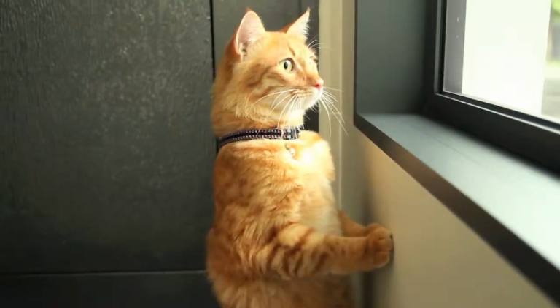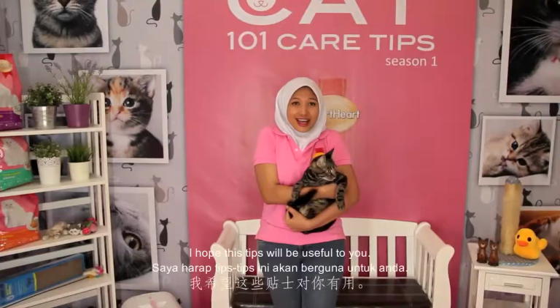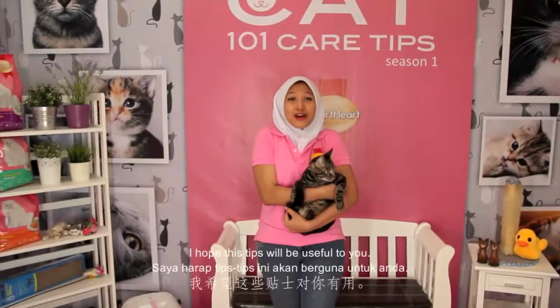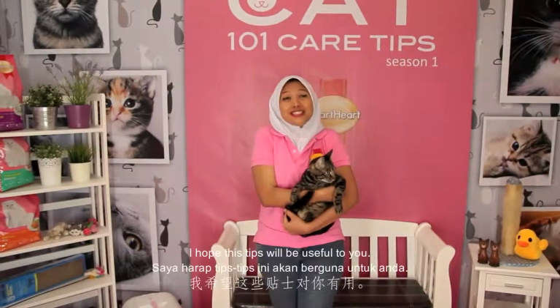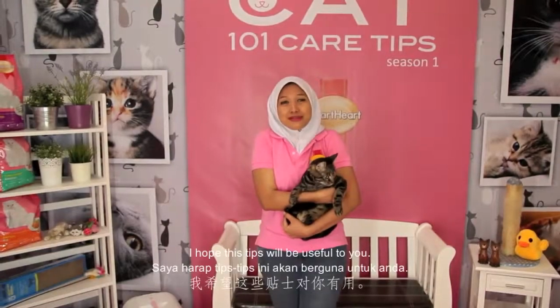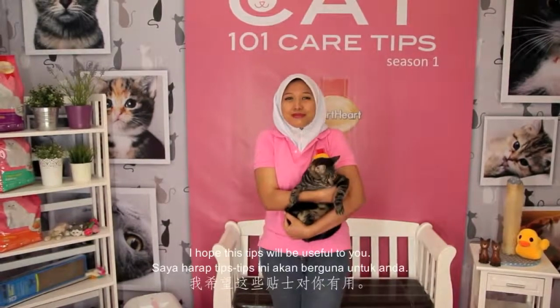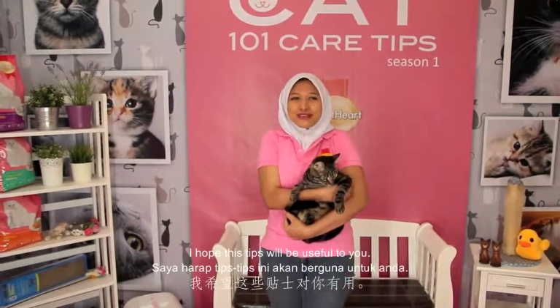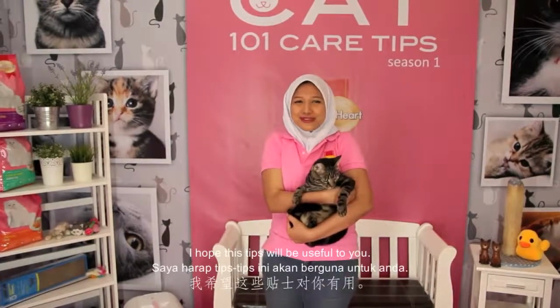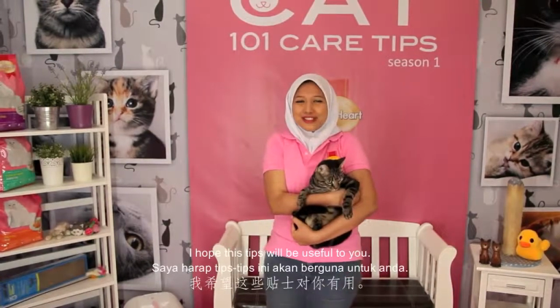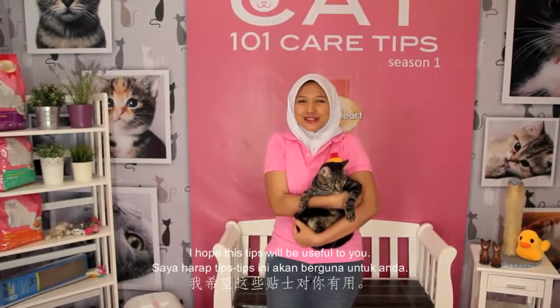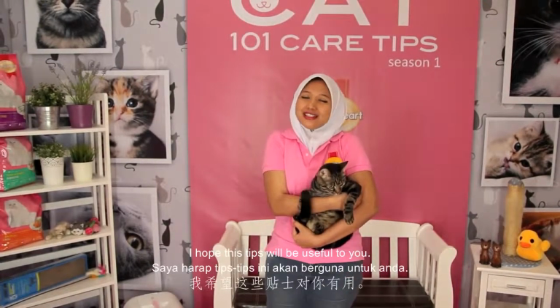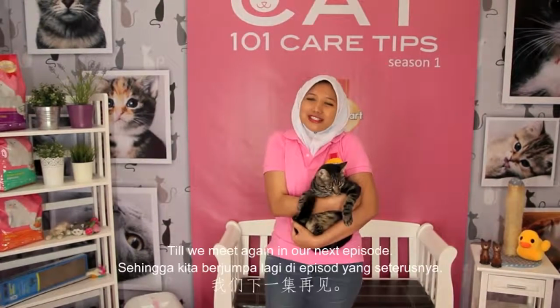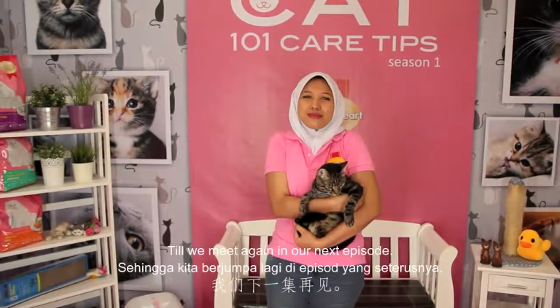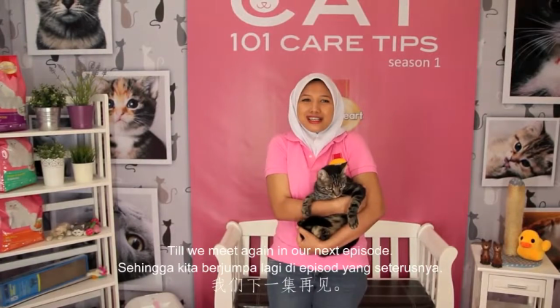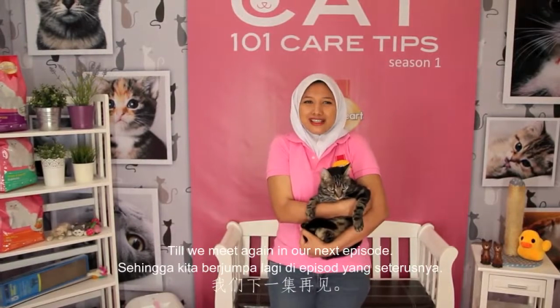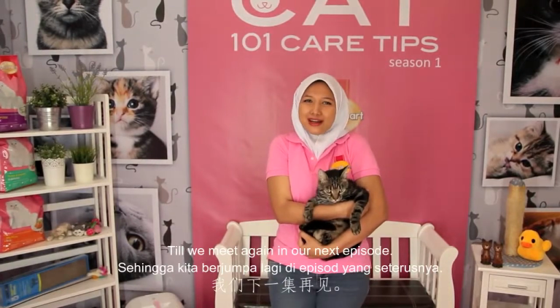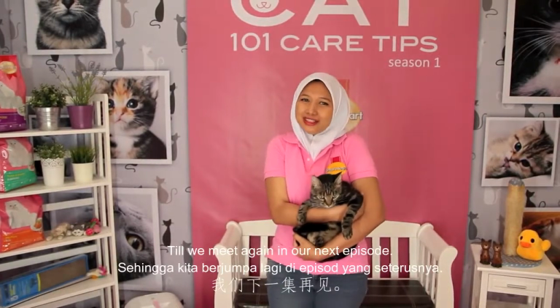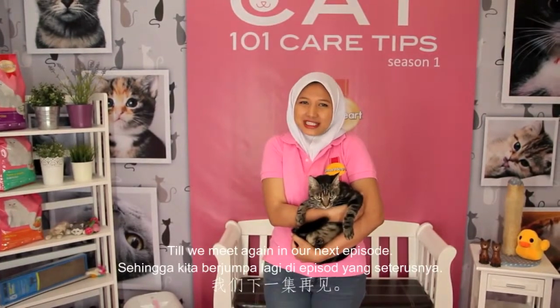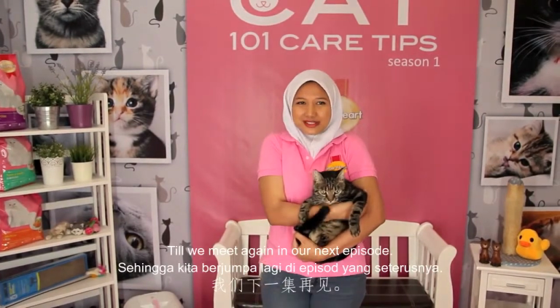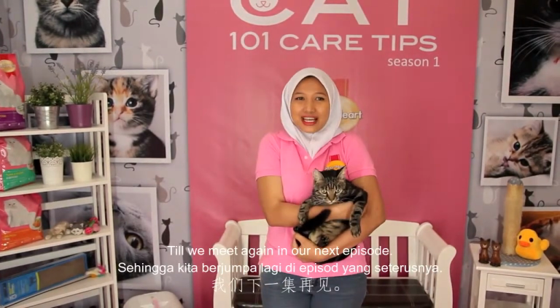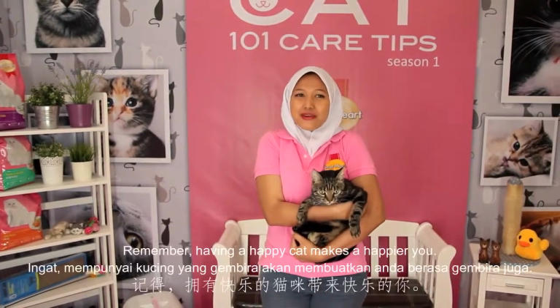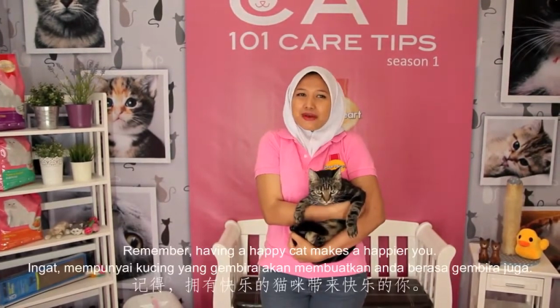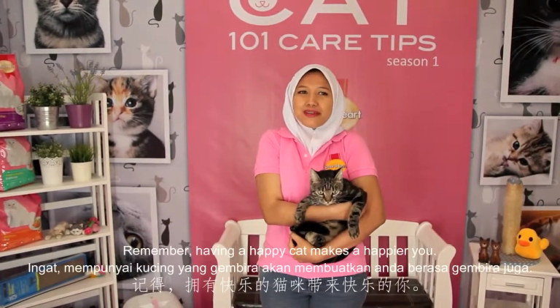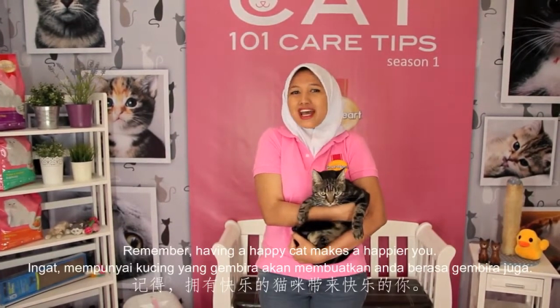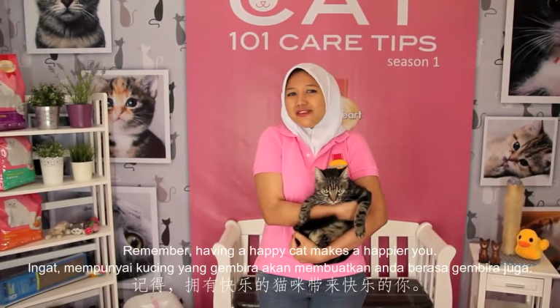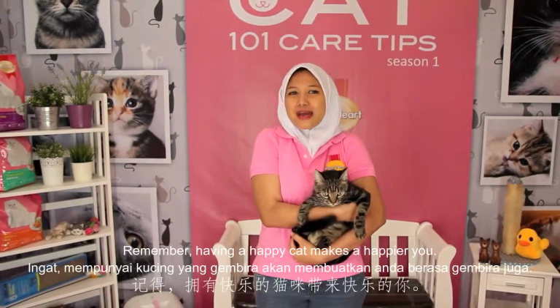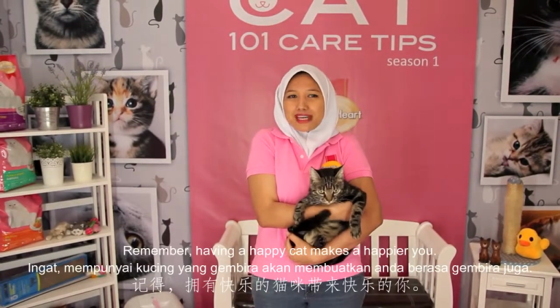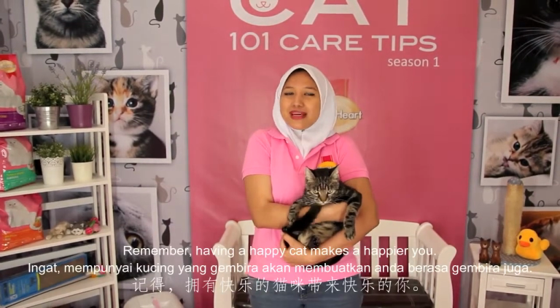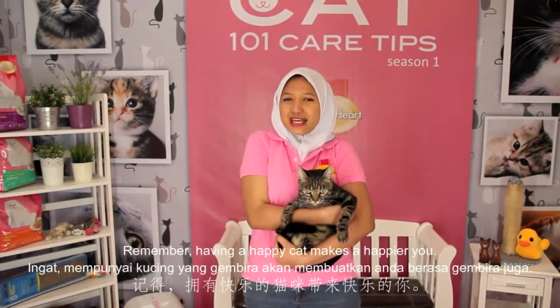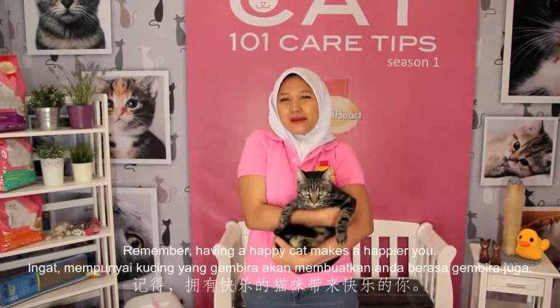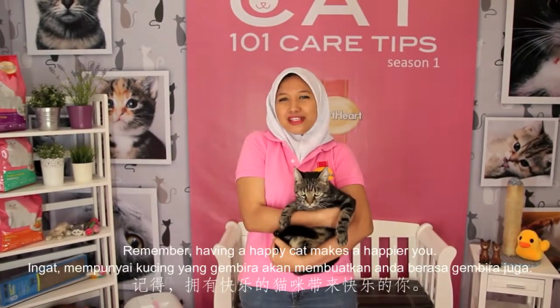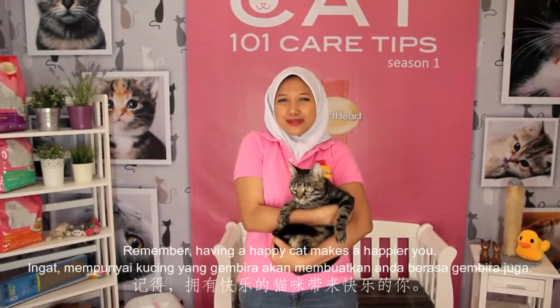I hope this tip will be useful to you. Till we meet again in our next episode, remember, having a happy CAT makes a happier you.